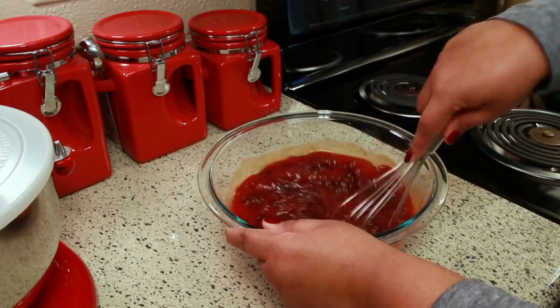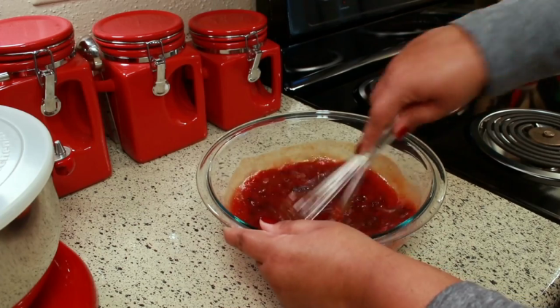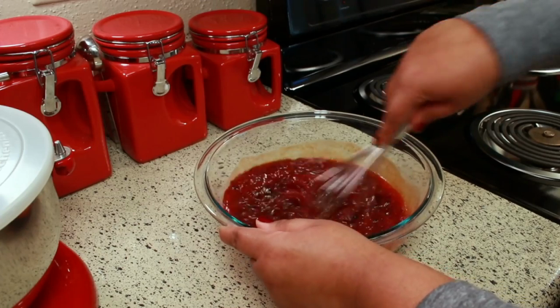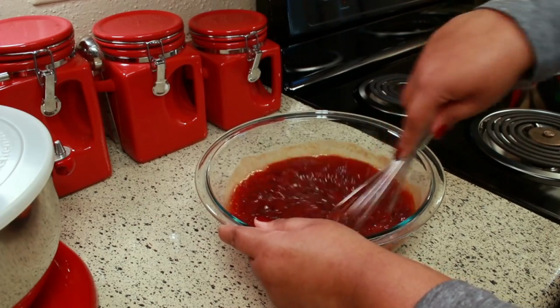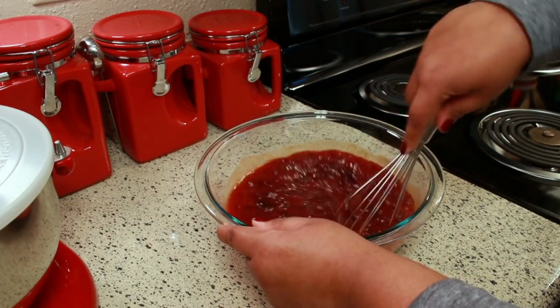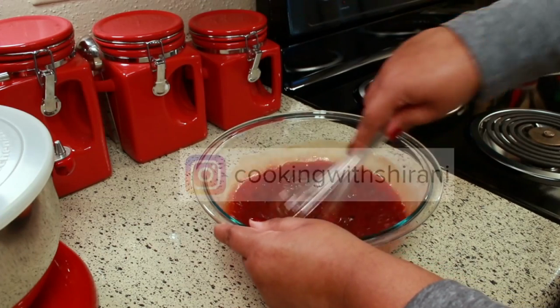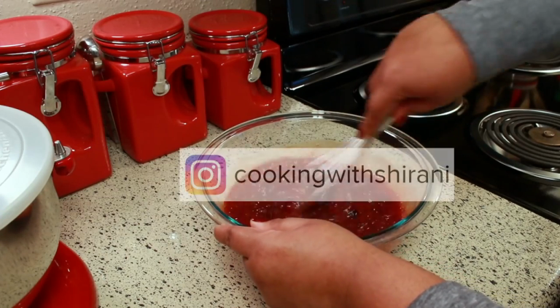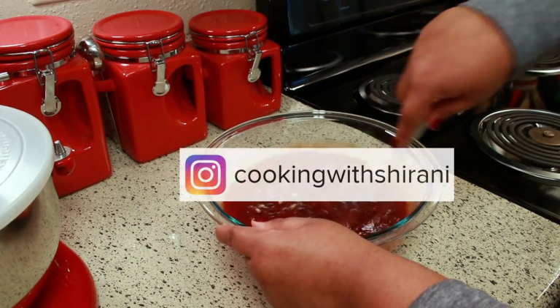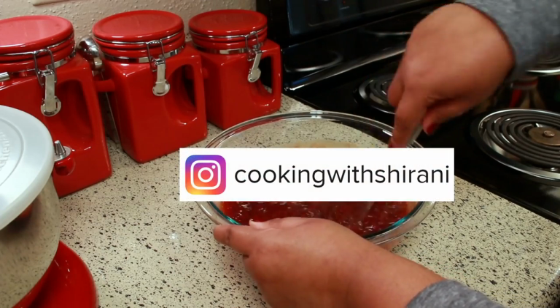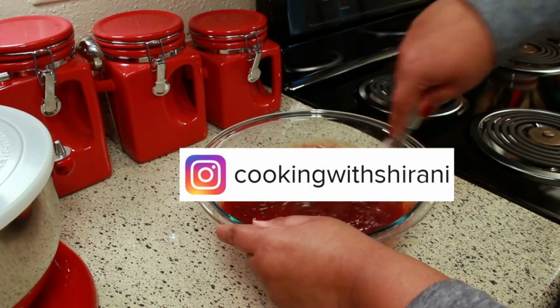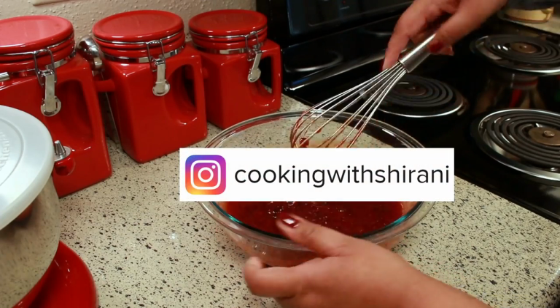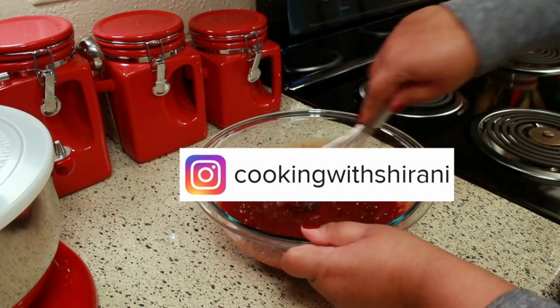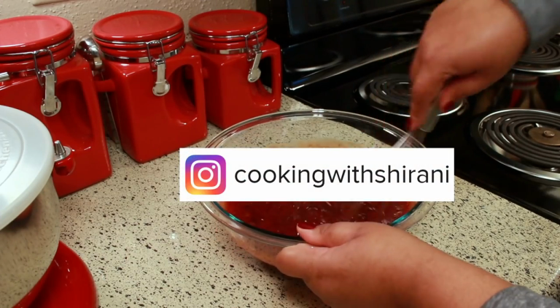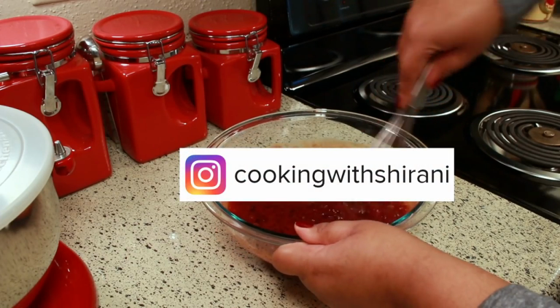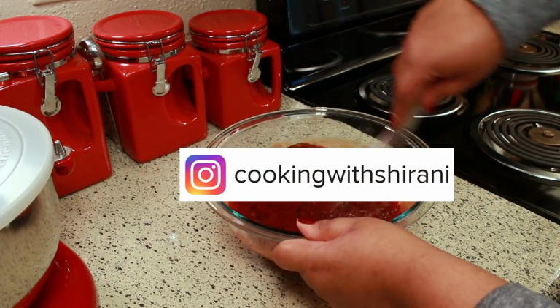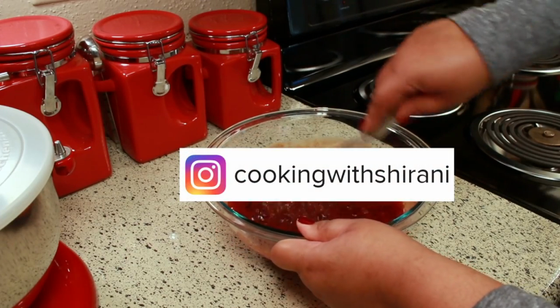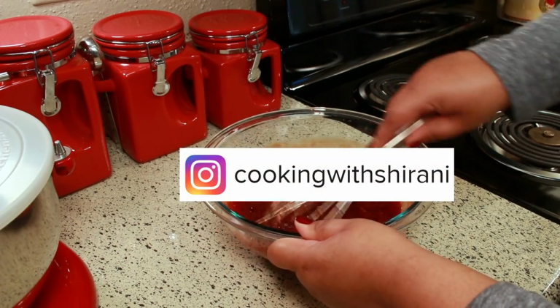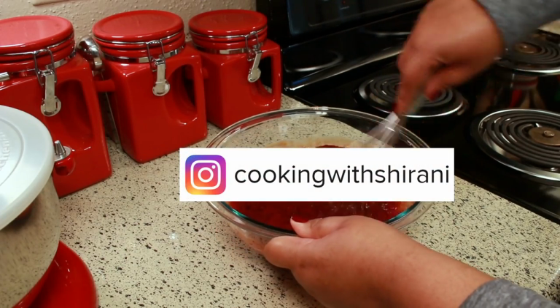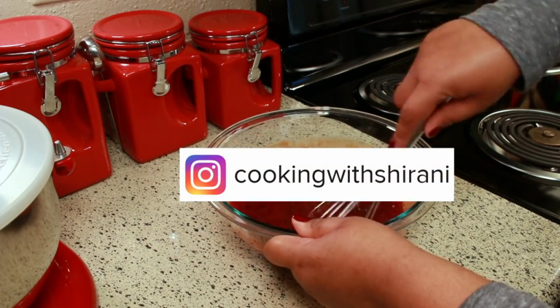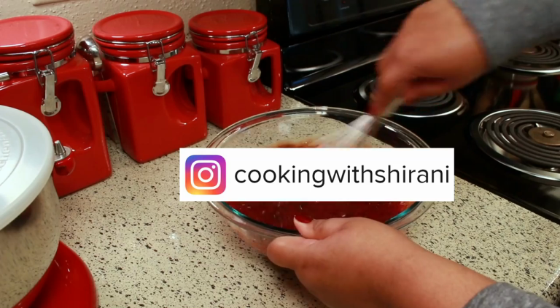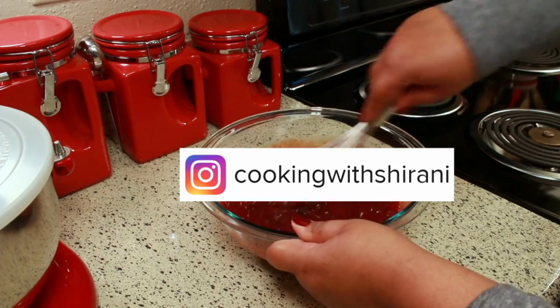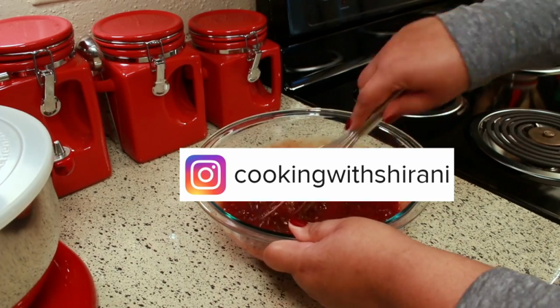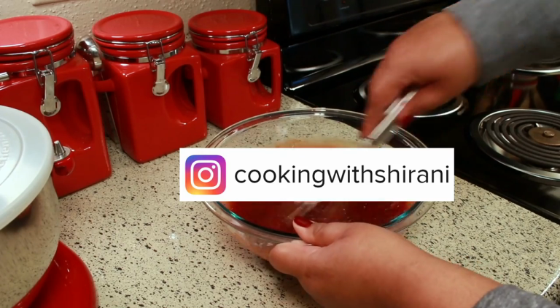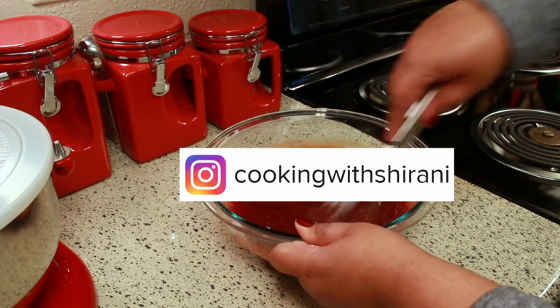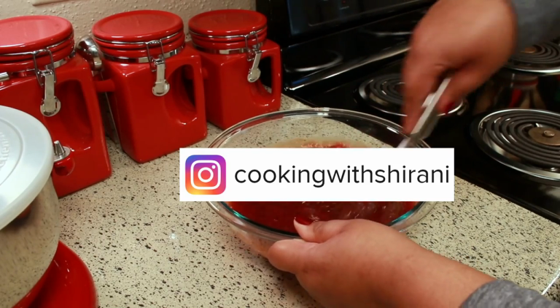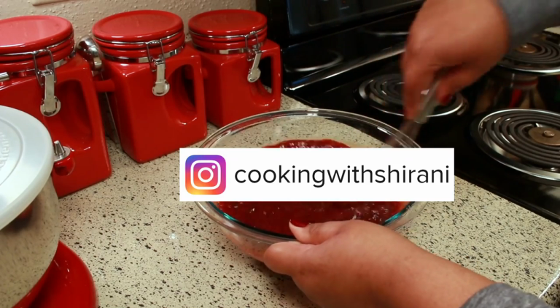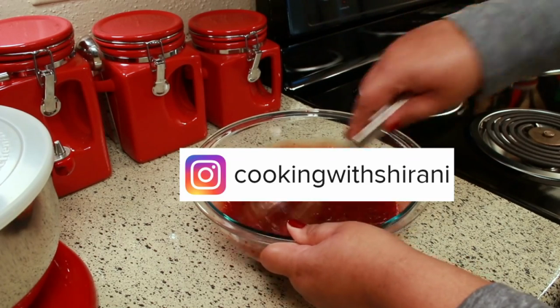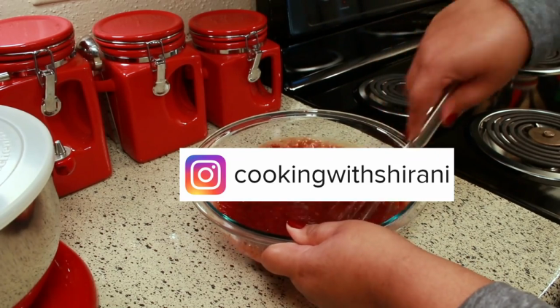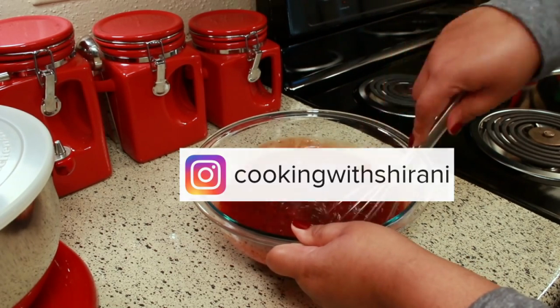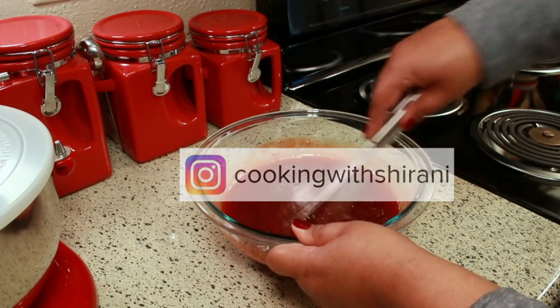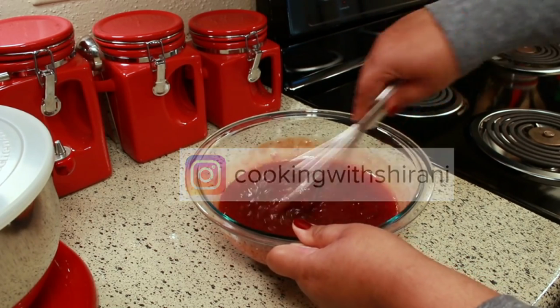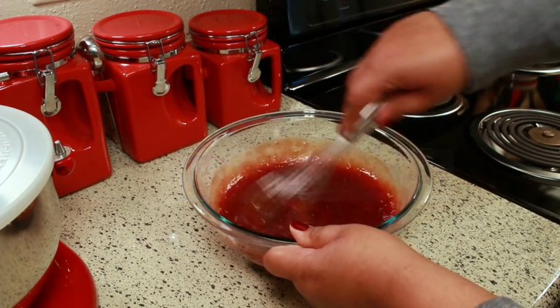If you haven't been following me on Instagram yet, you can do so at Cooking with Sharani — I'm always sharing stuff in my stories over there, so come follow me.